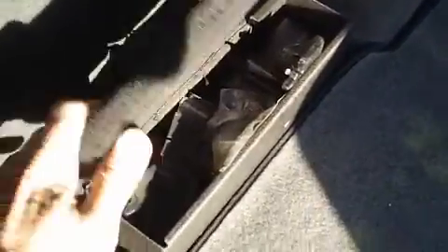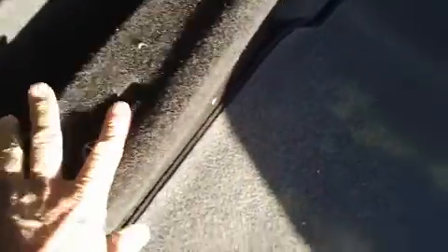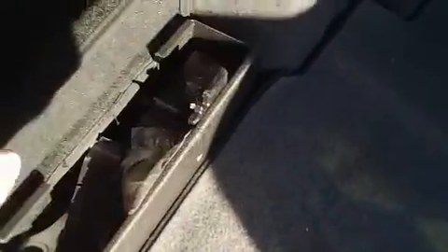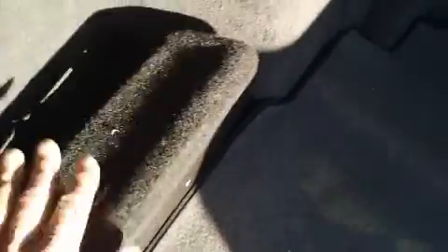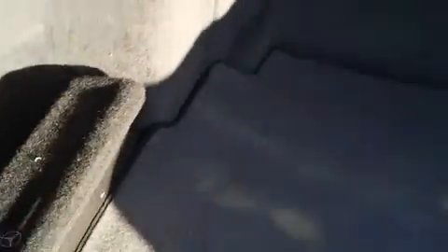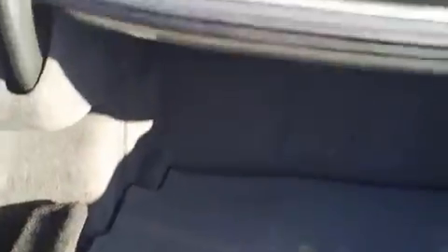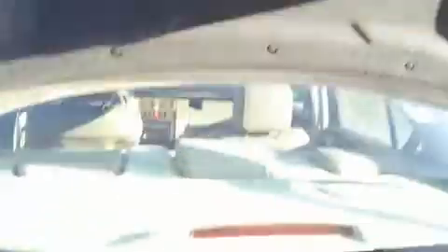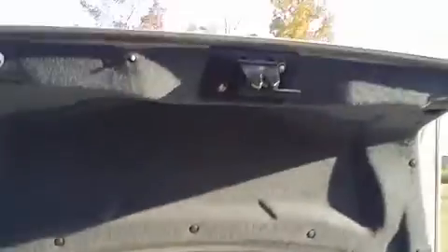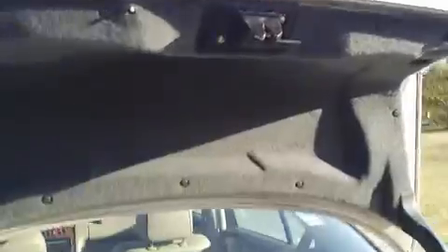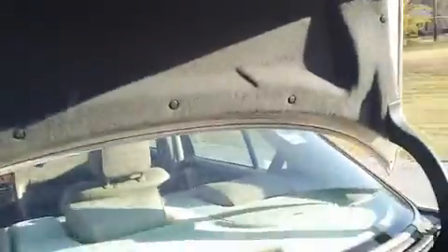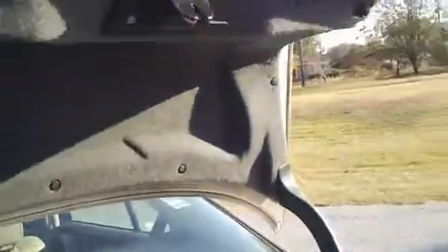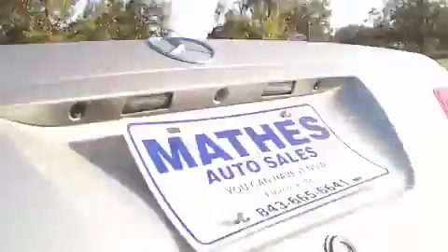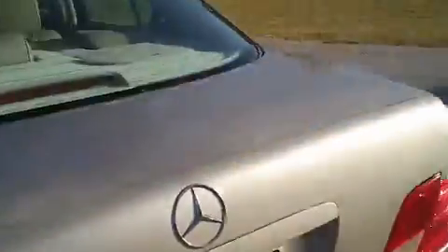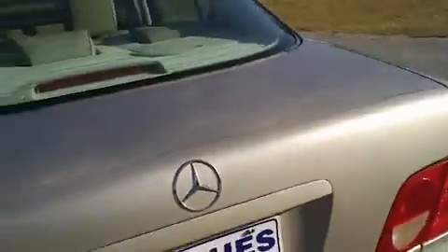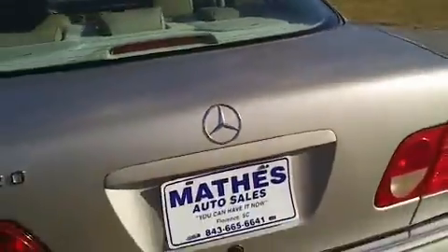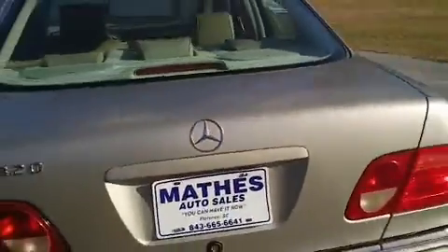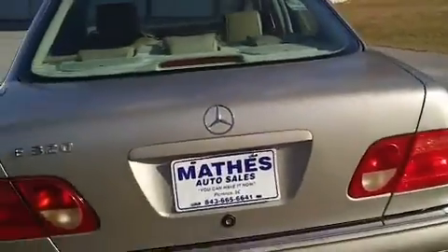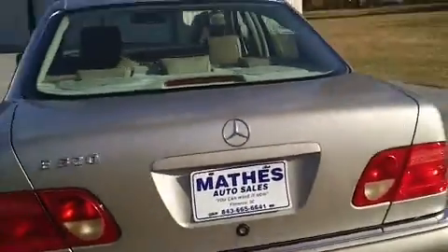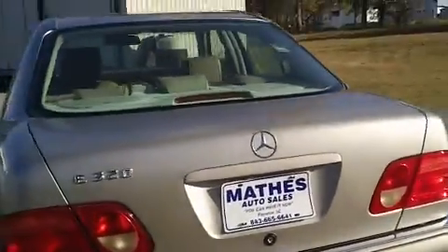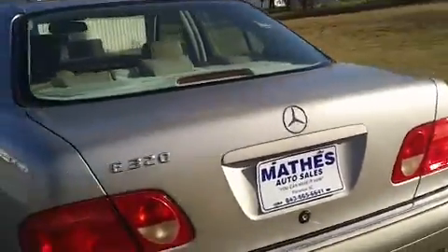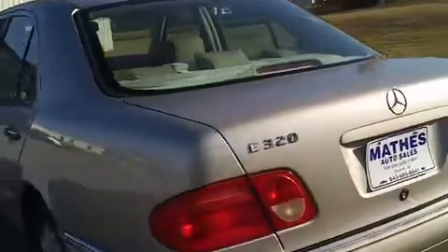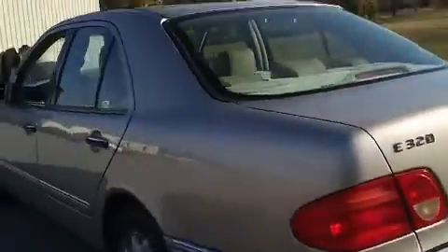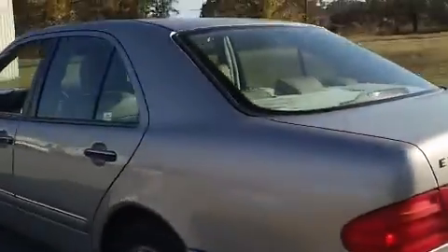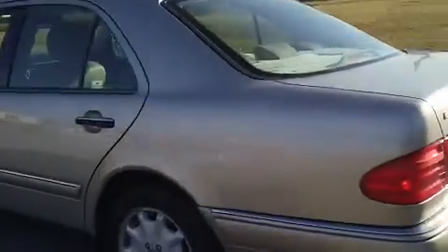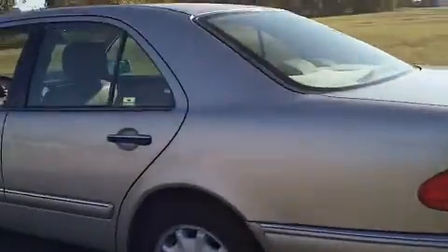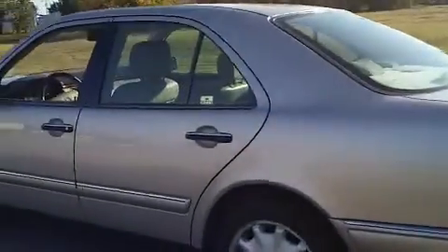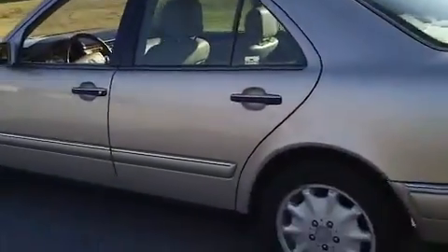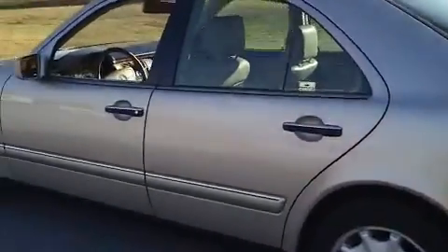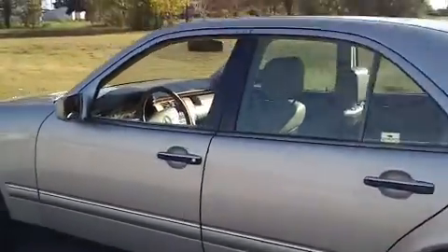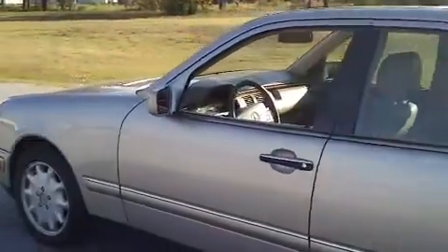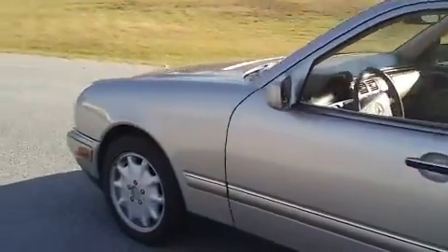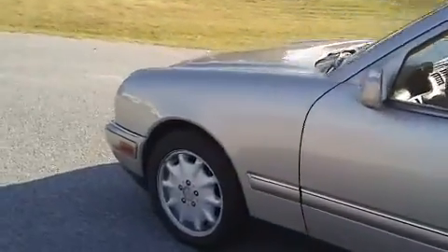I've got a CD changer in the back there. I'll continue to walk around and let you see the condition of the vehicle.